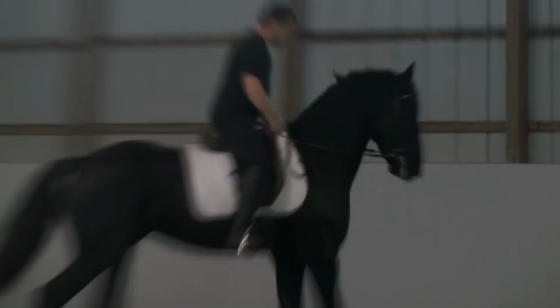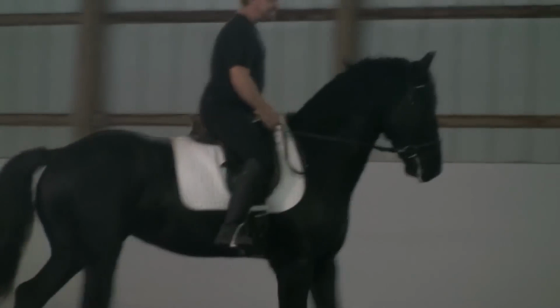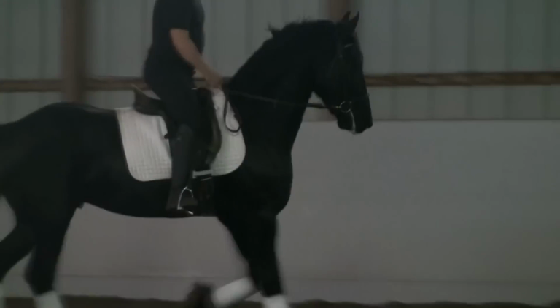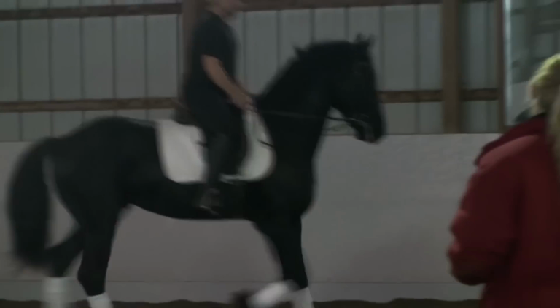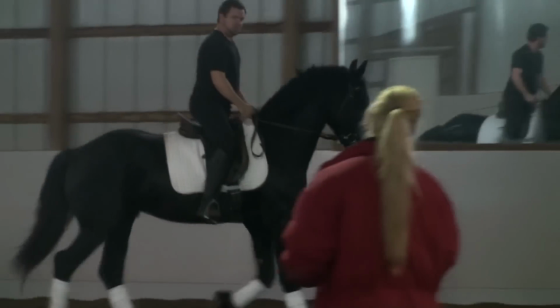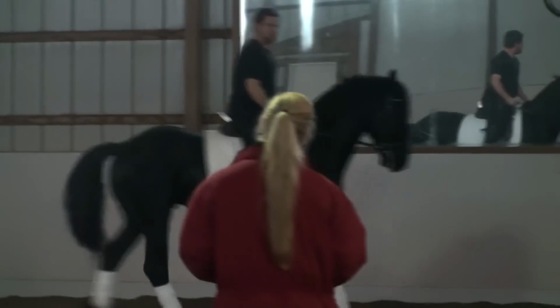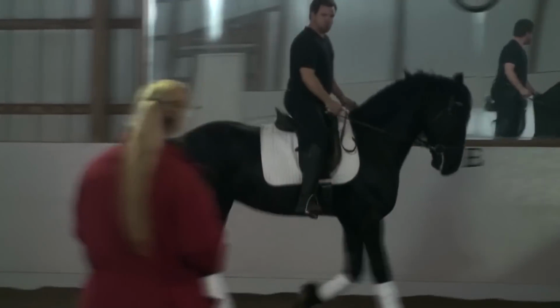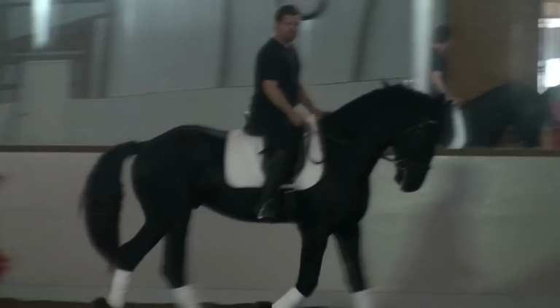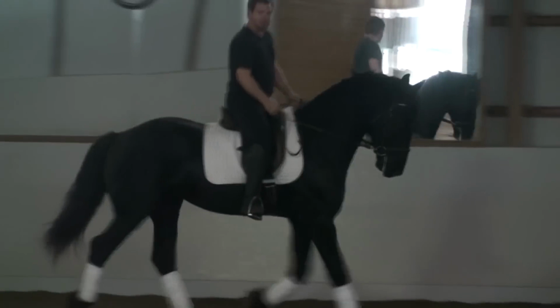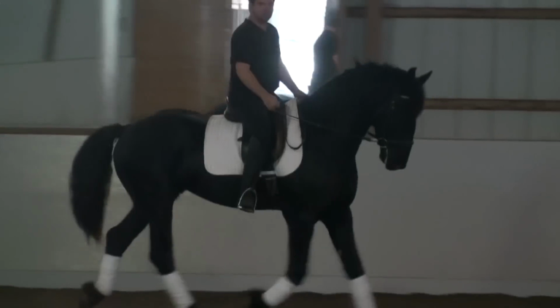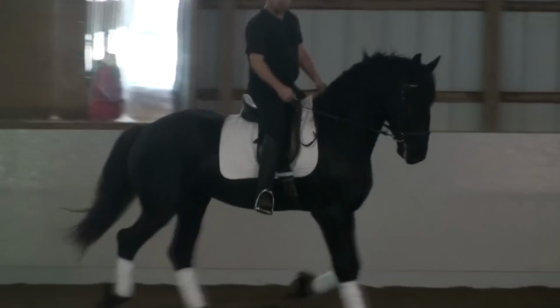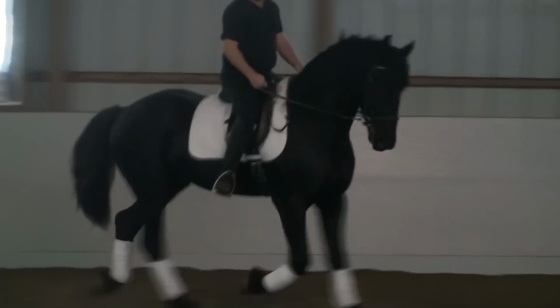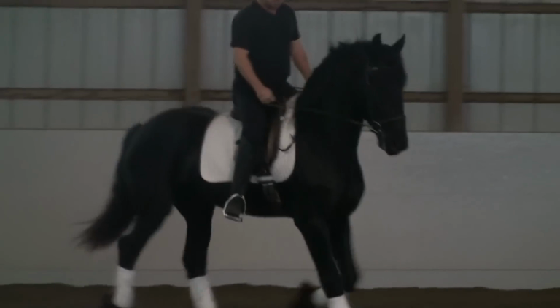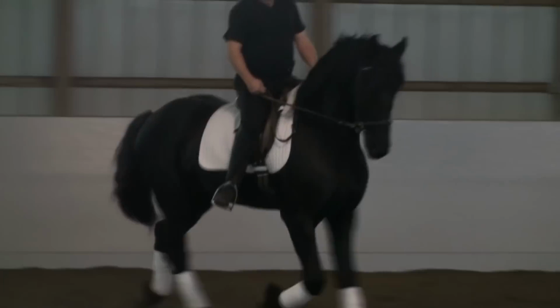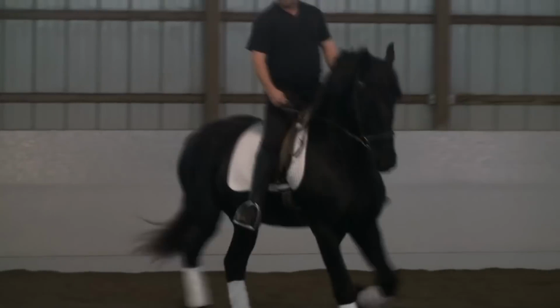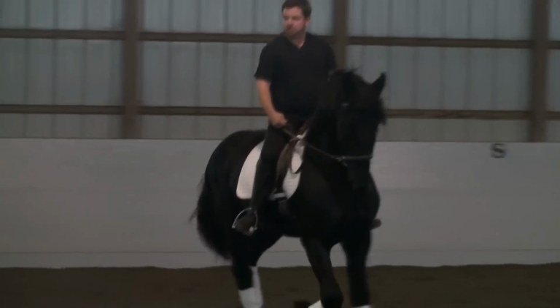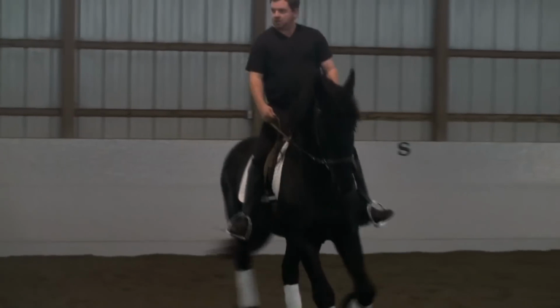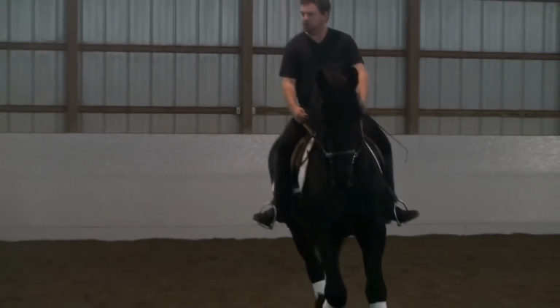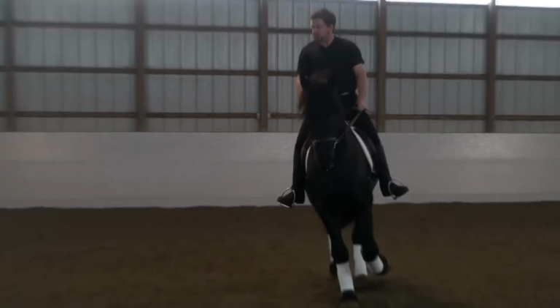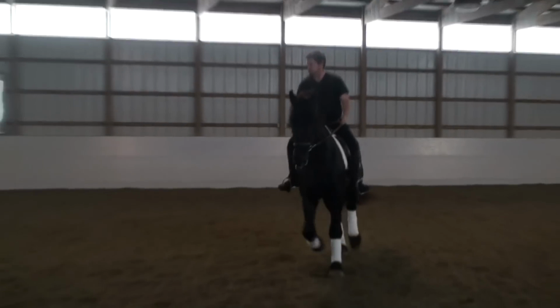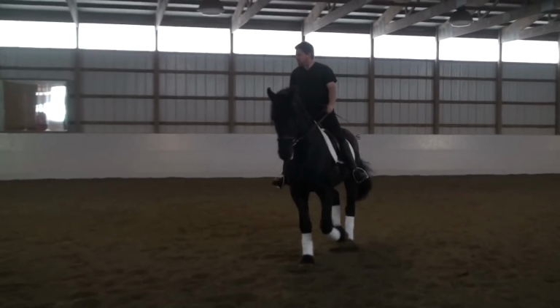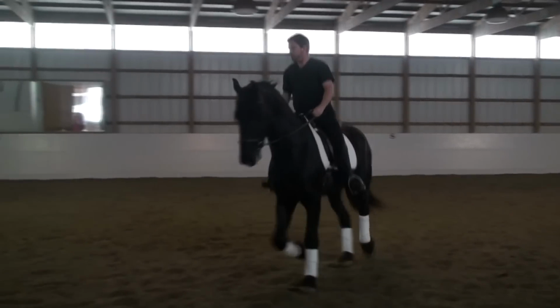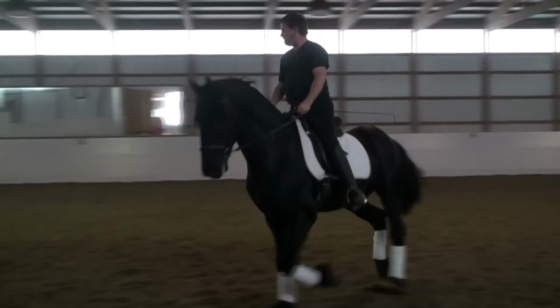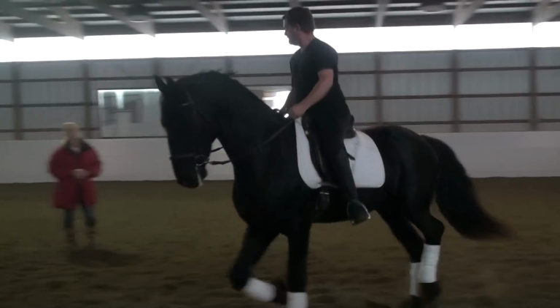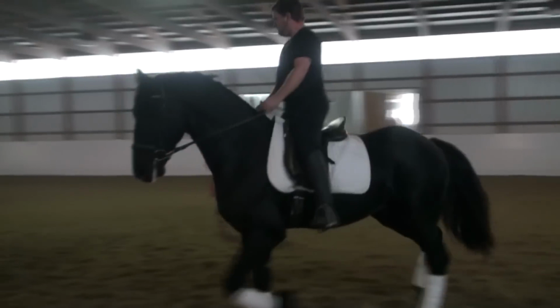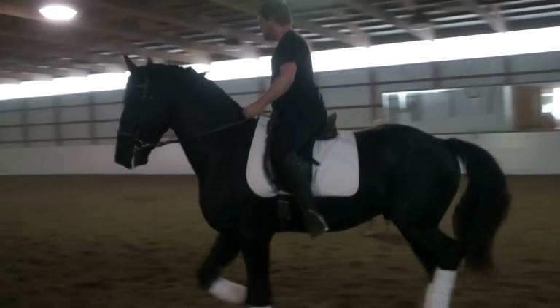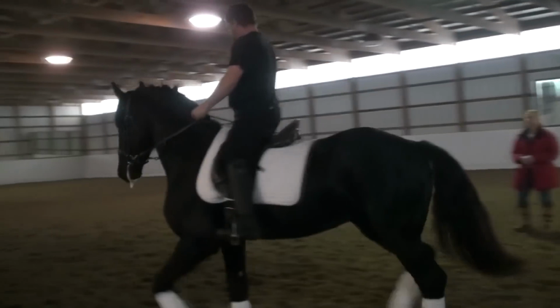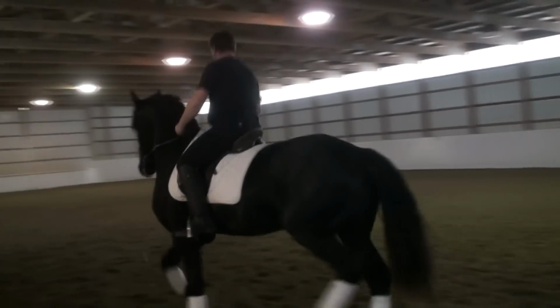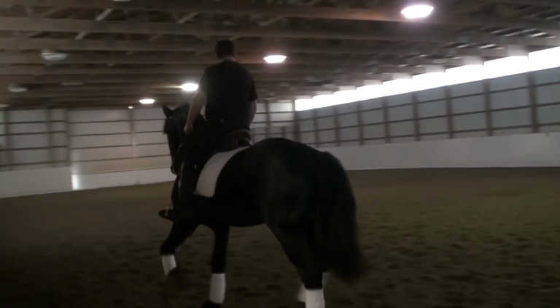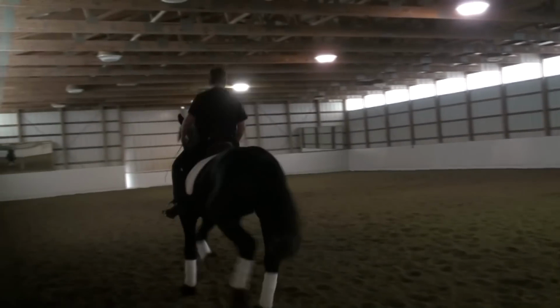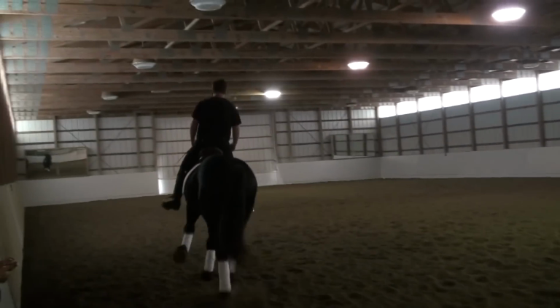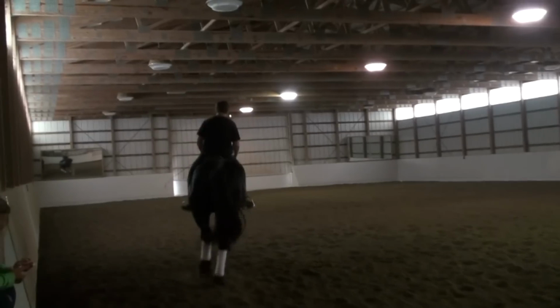No, he's not available. He was our stallion. He passed away this year. So he's related to the other one? No, not at all. Because they have a totally different look.